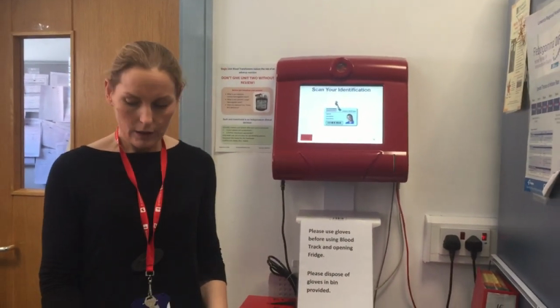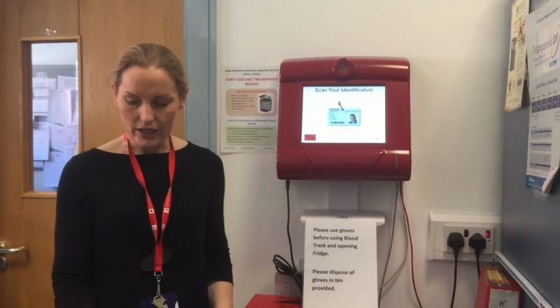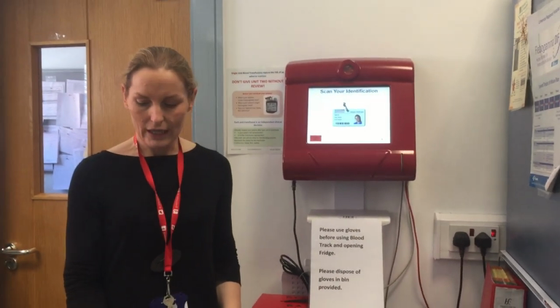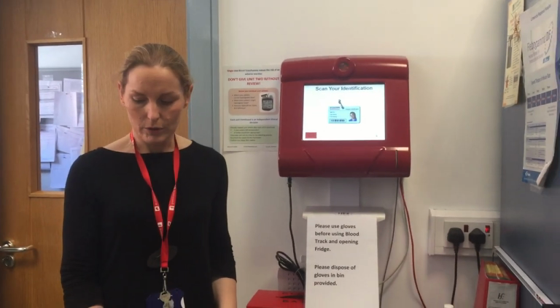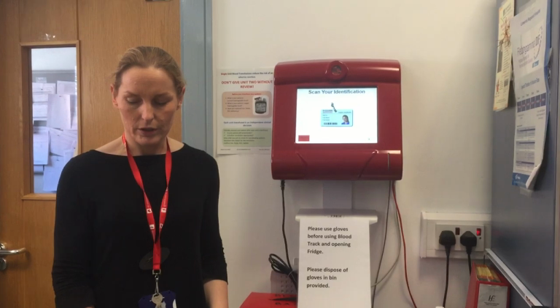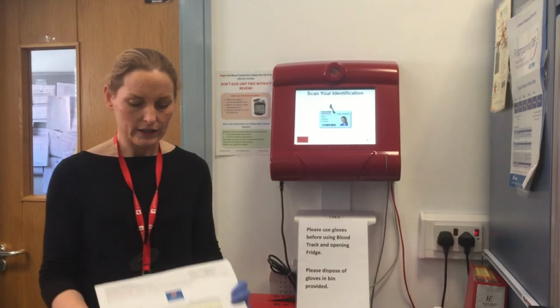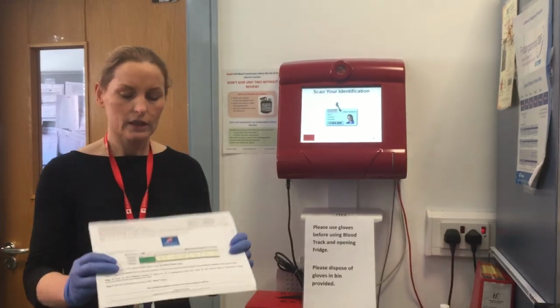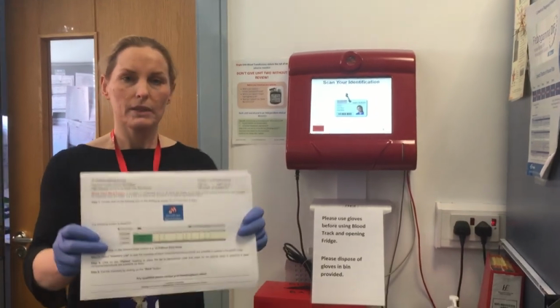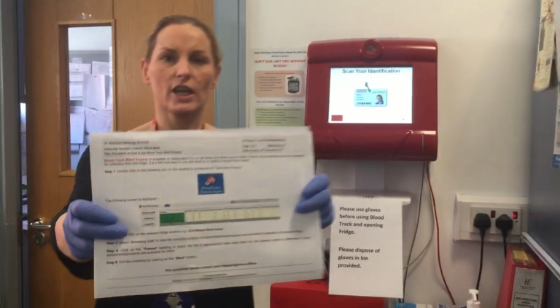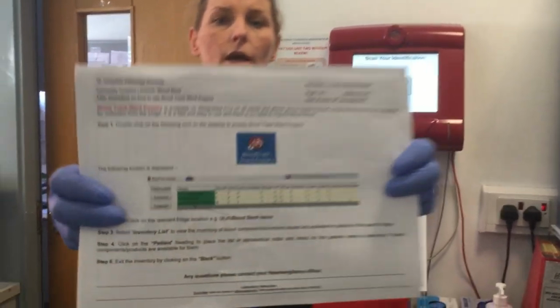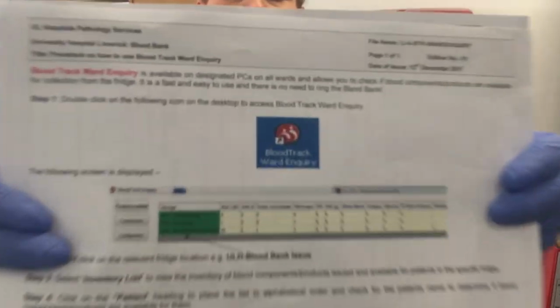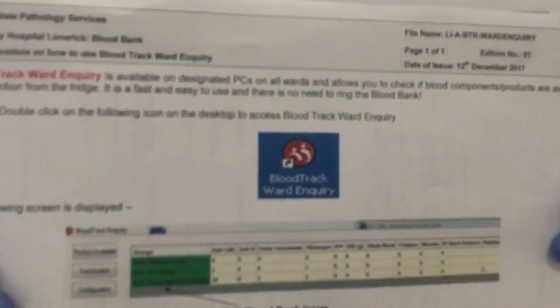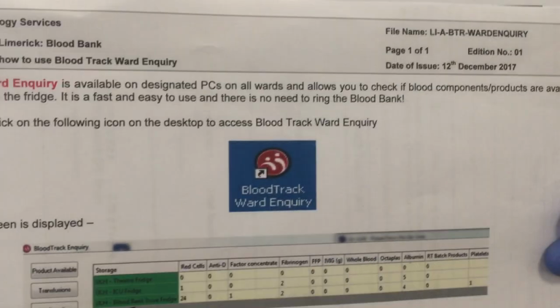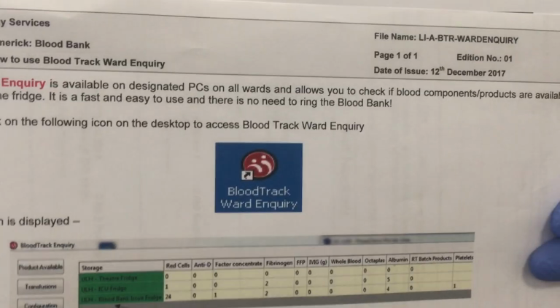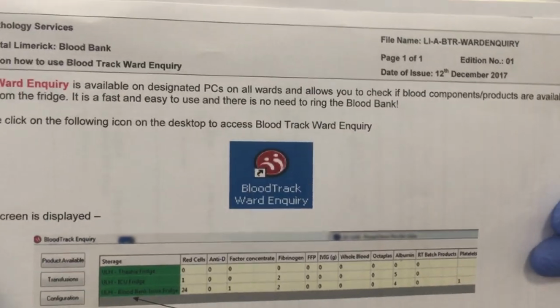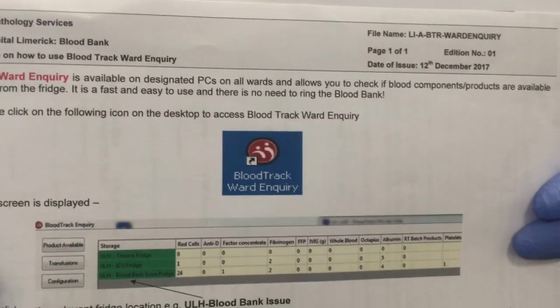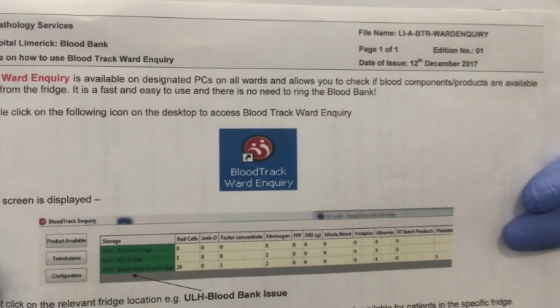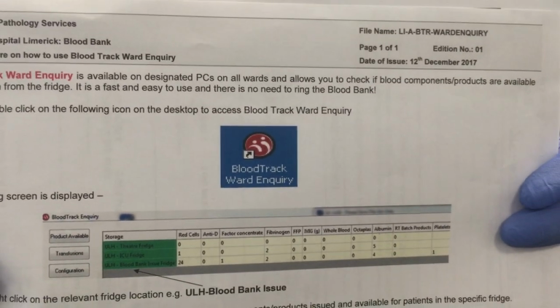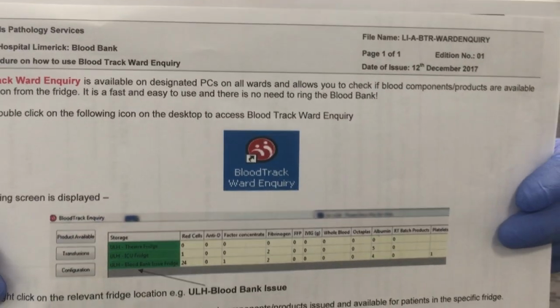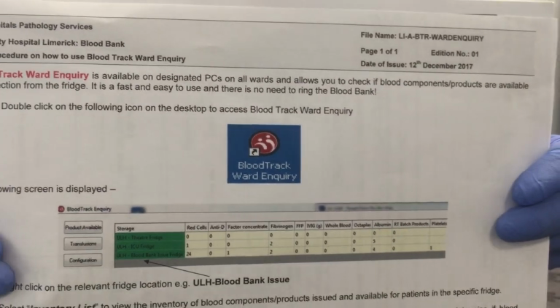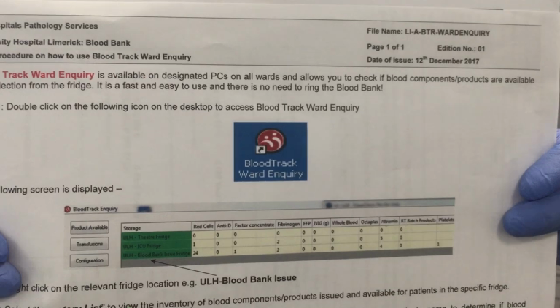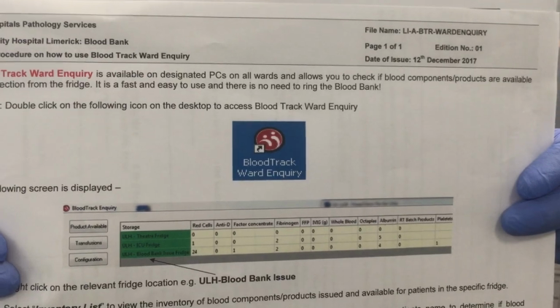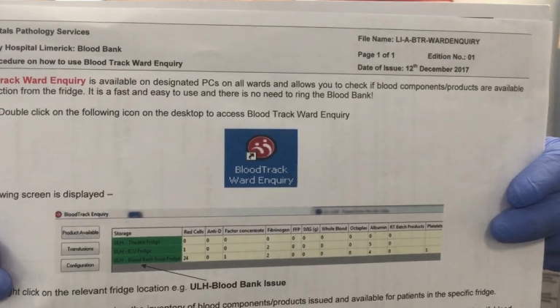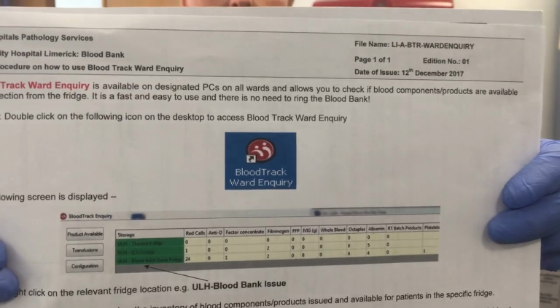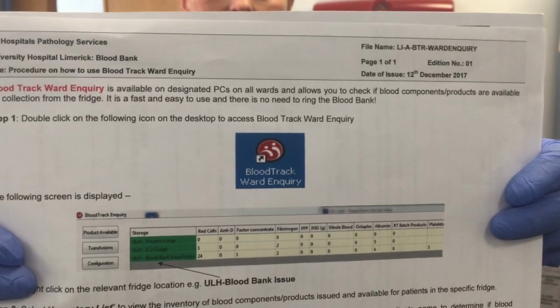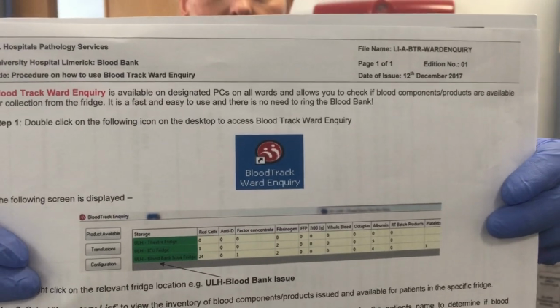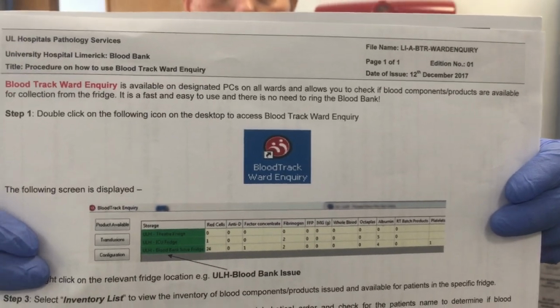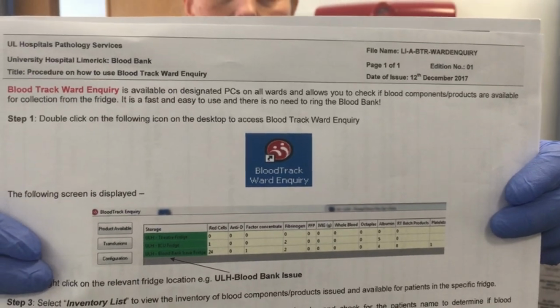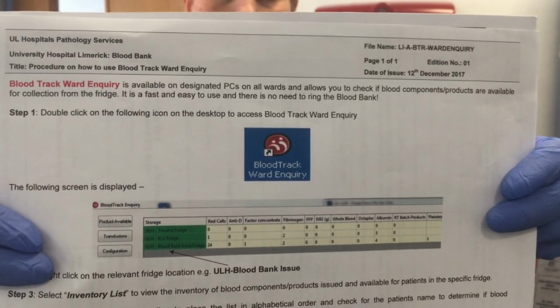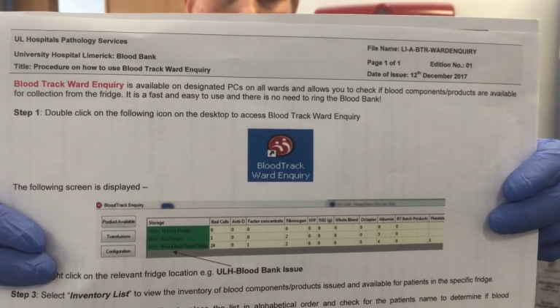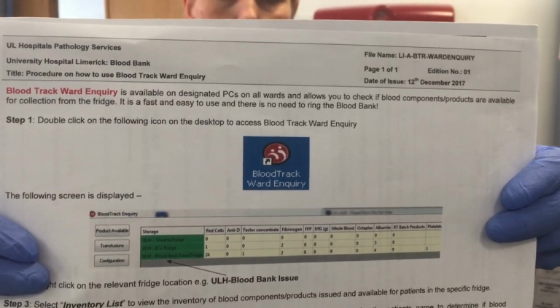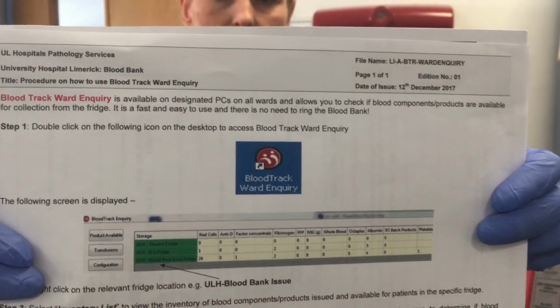Prior to collecting blood and blood products, please check BloodTrack ward inquiry. This icon is available on desktops in your clinical area — use it to identify if blood has been issued to your patient.